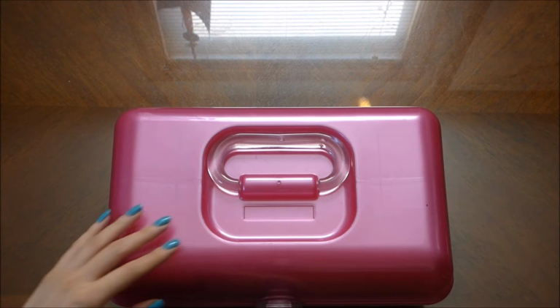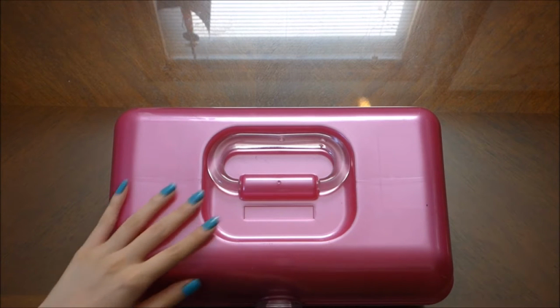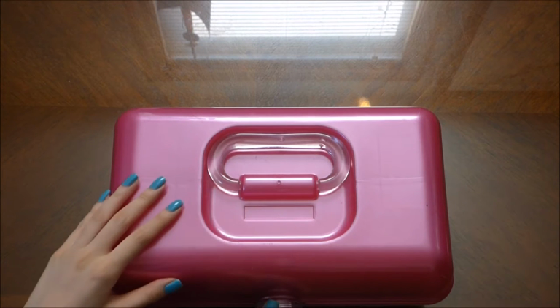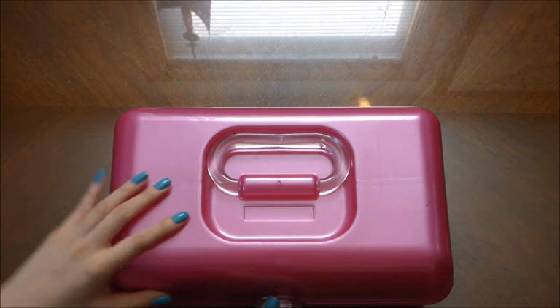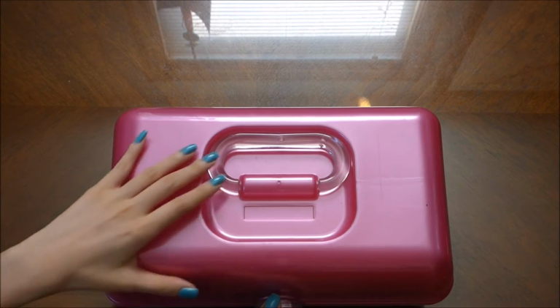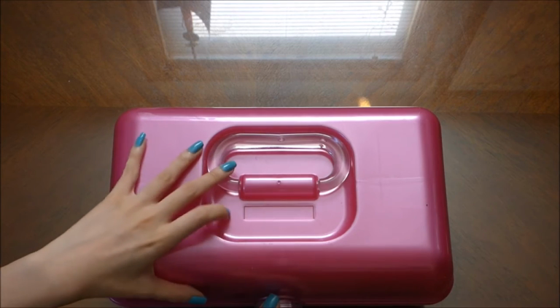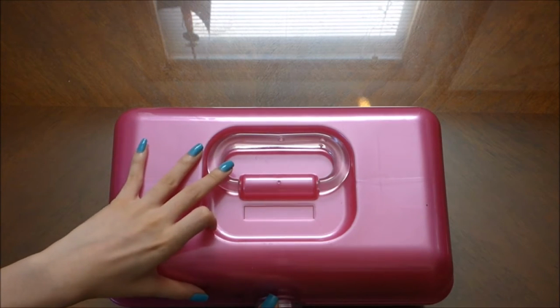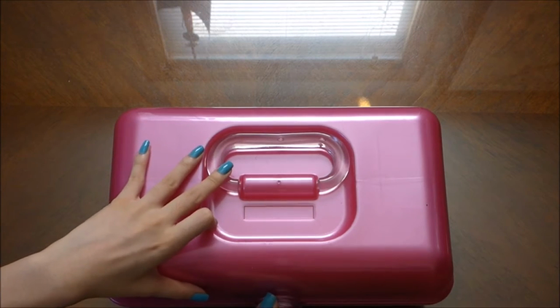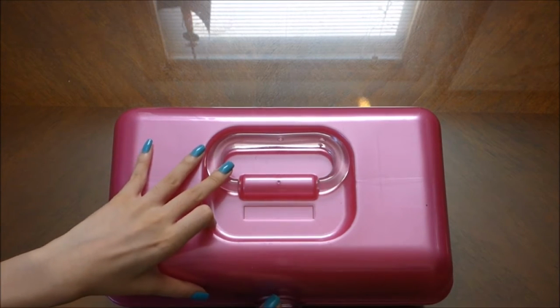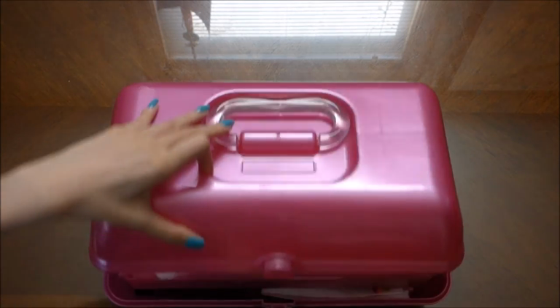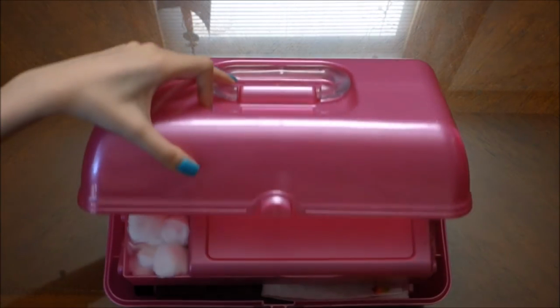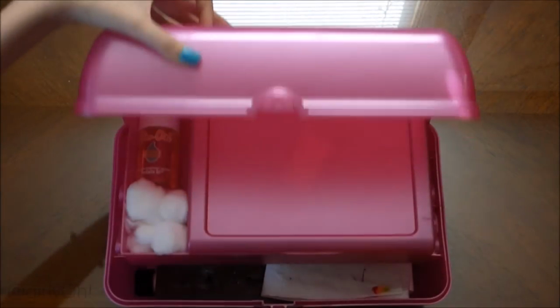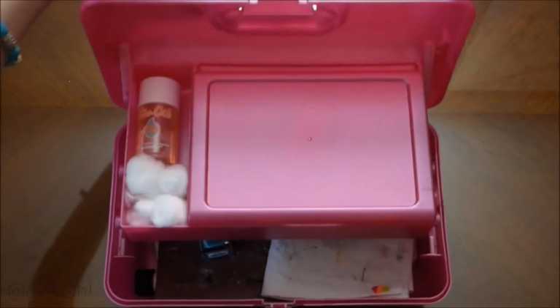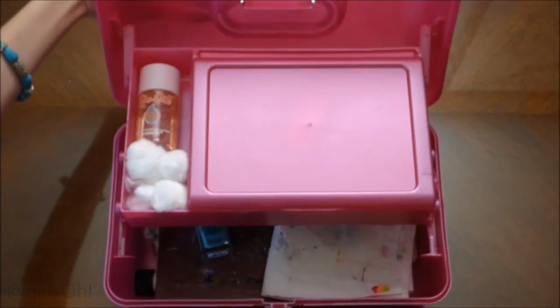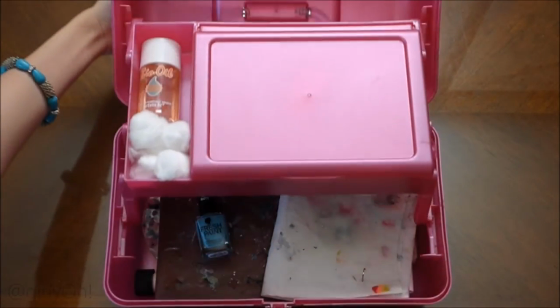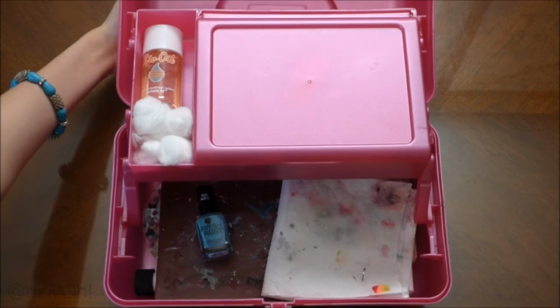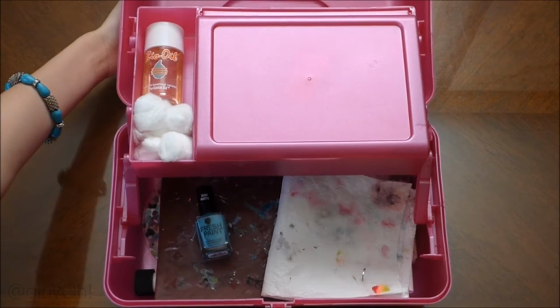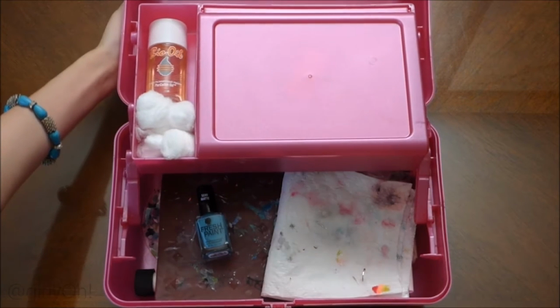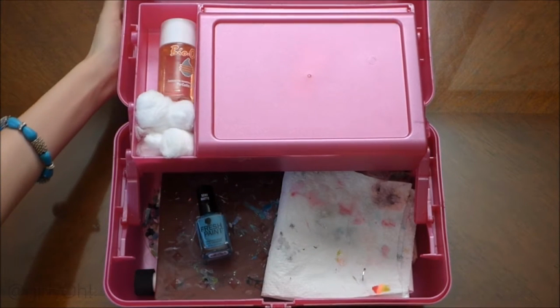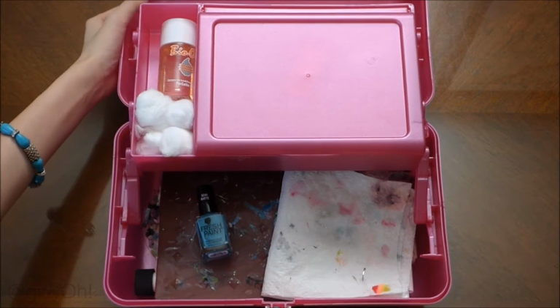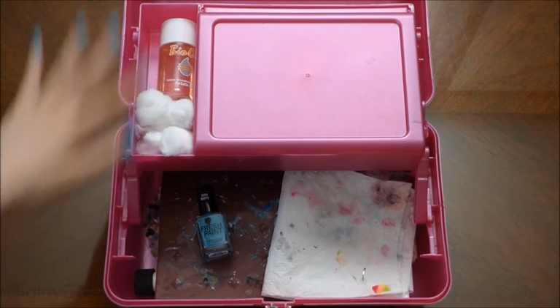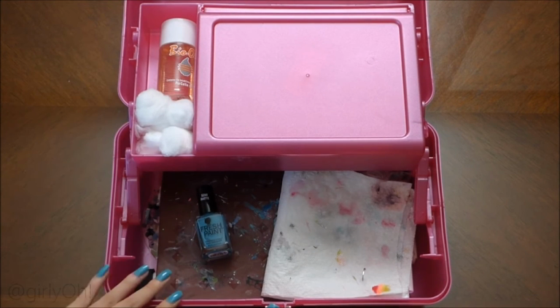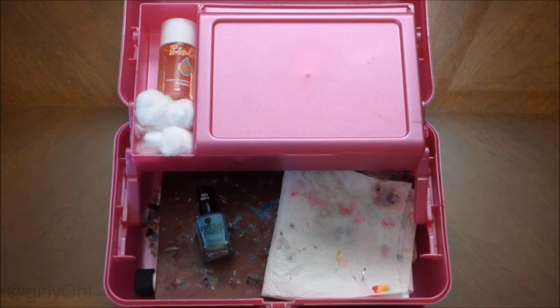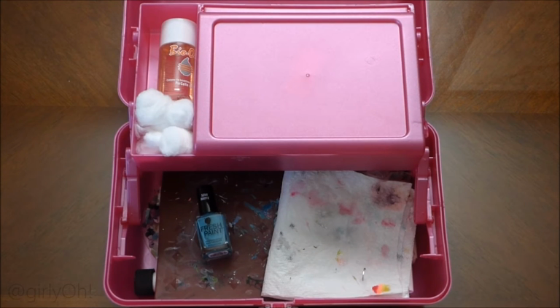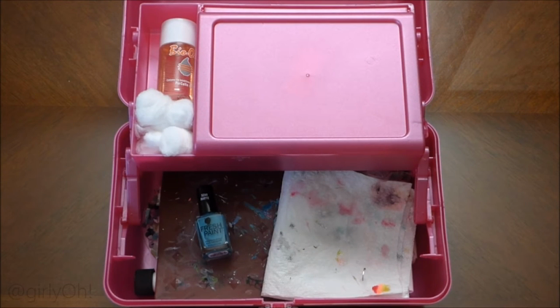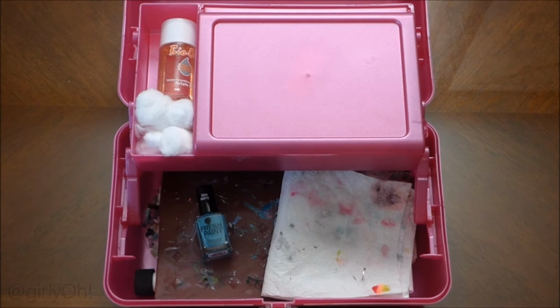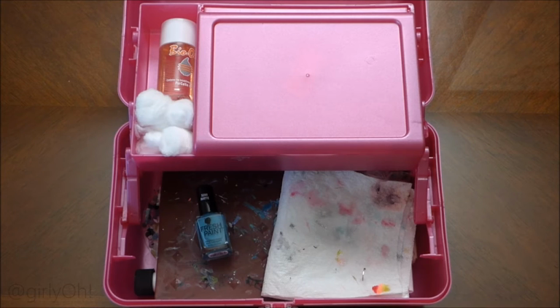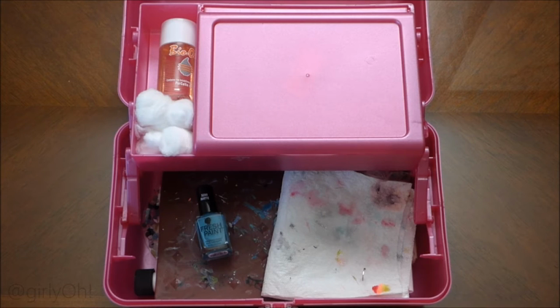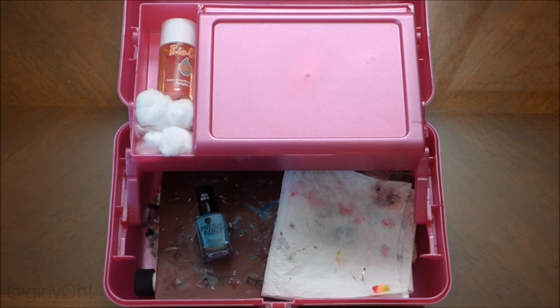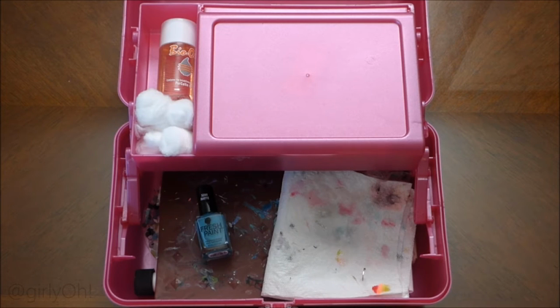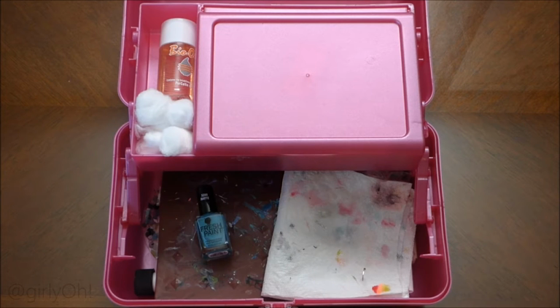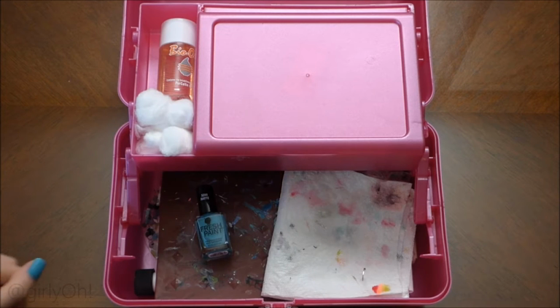So this is my caboodle. Of course it's pink because I love pink. I got it from Target for around $16. I did check a different Target and it was down to like $13 or $12, but that was a different Target so that's probably why.